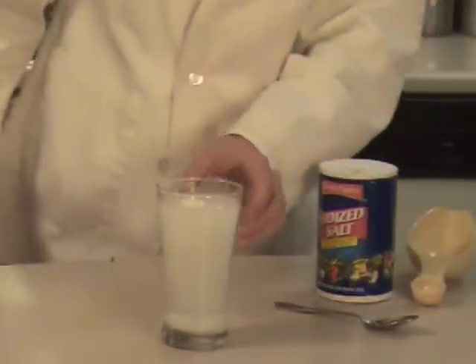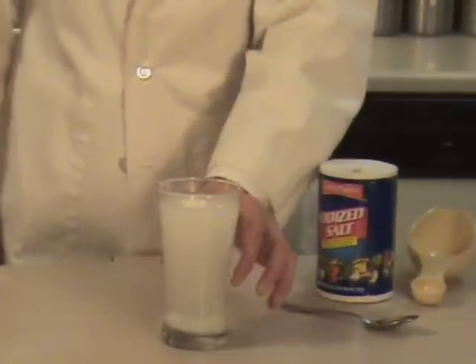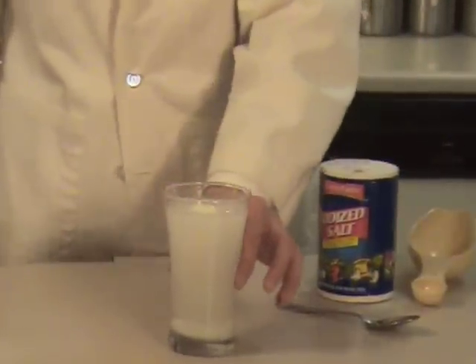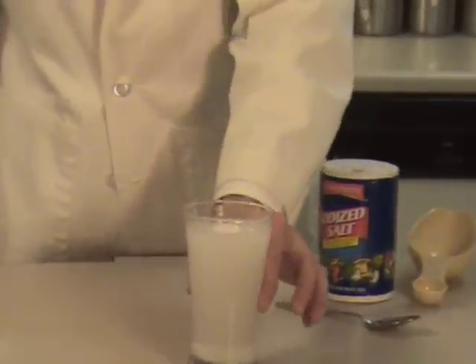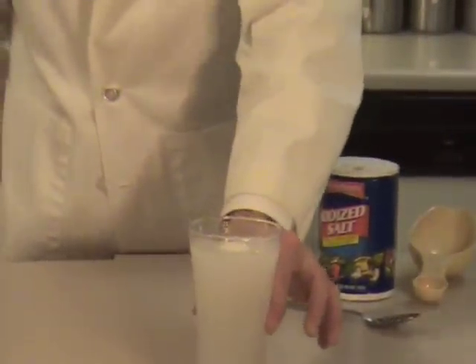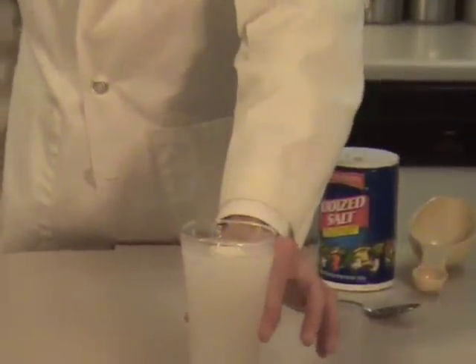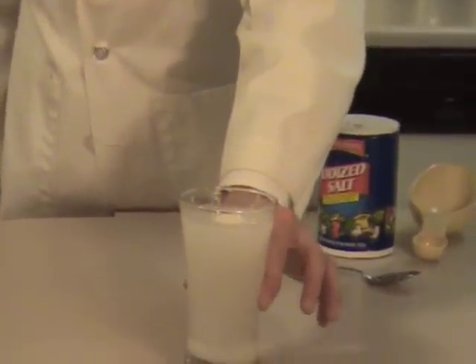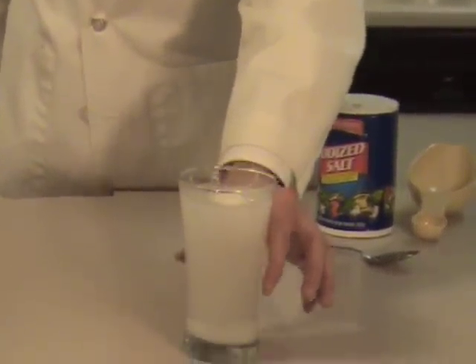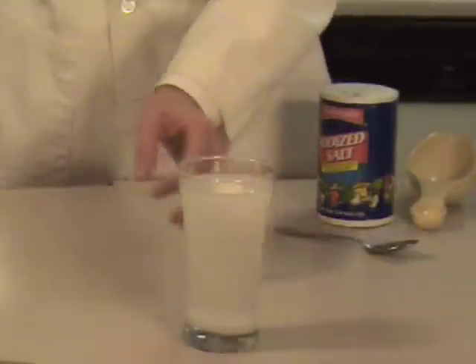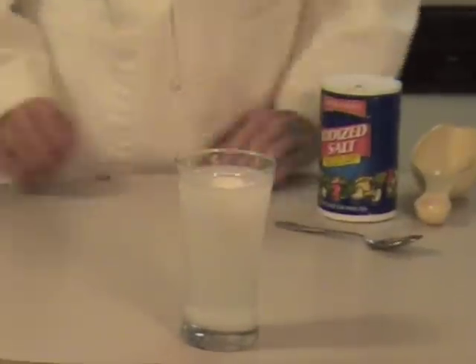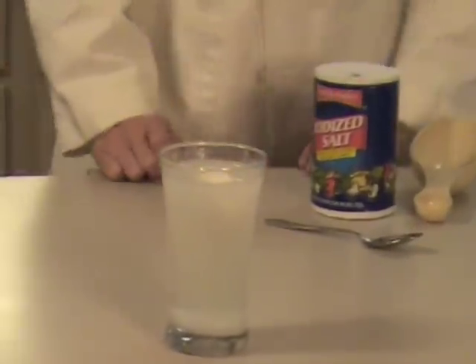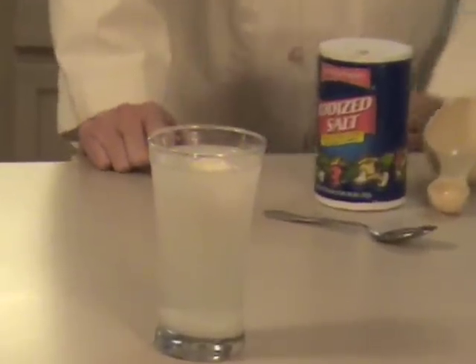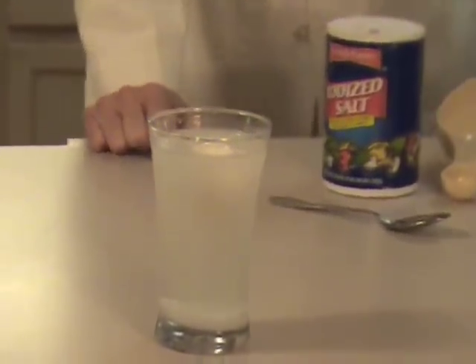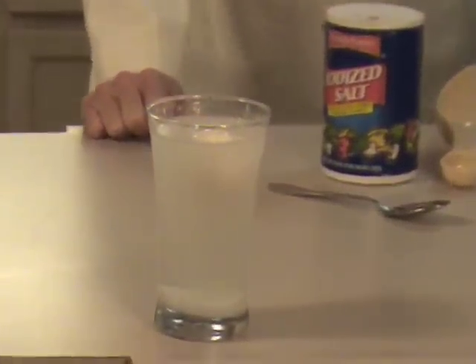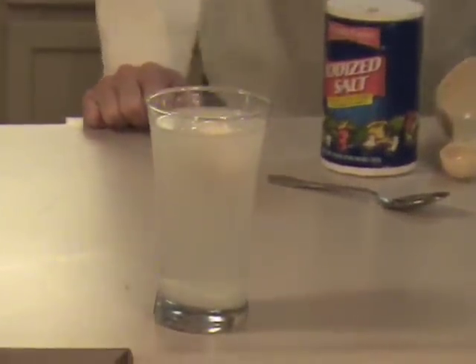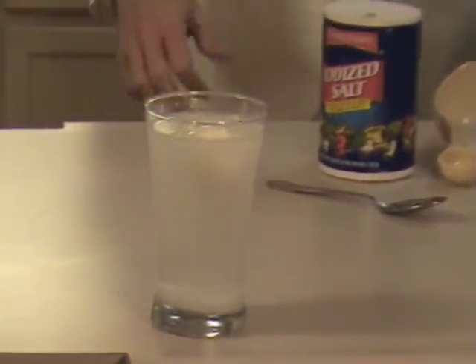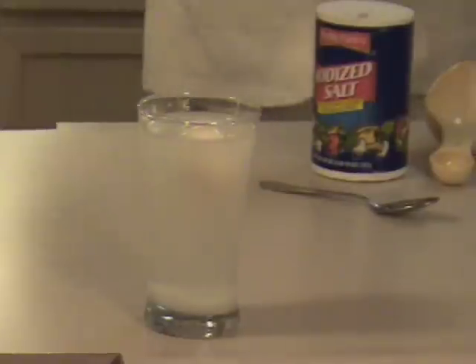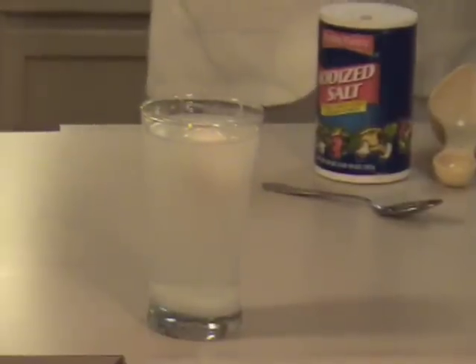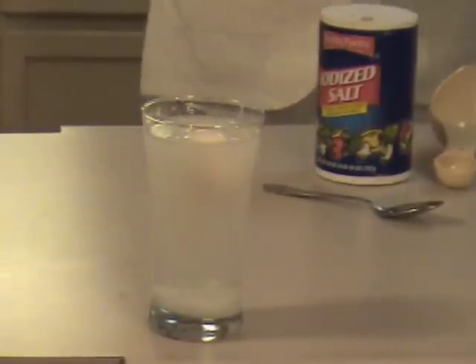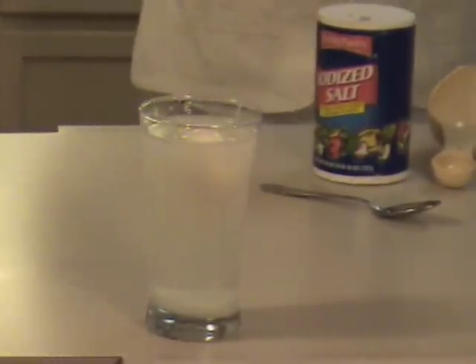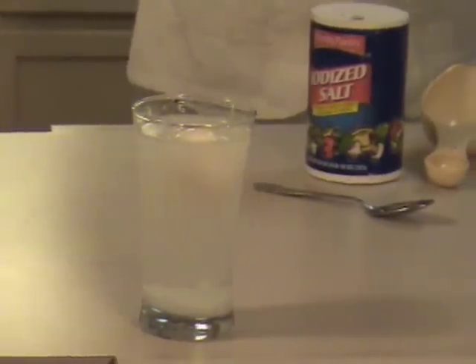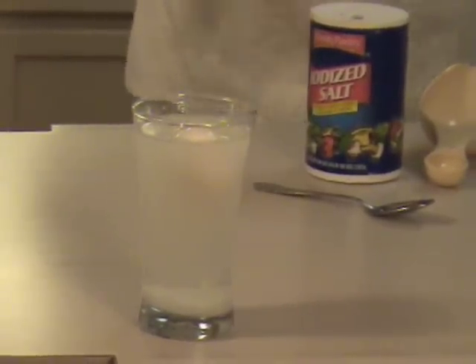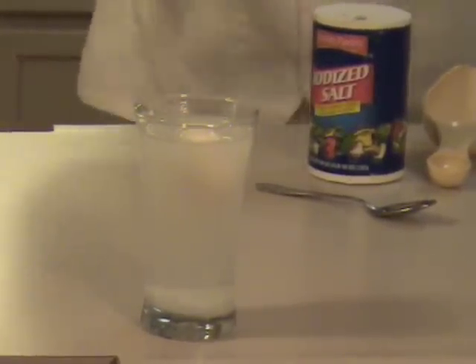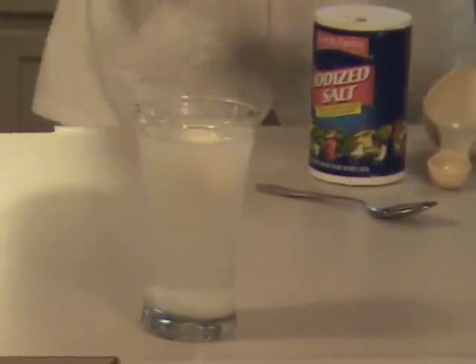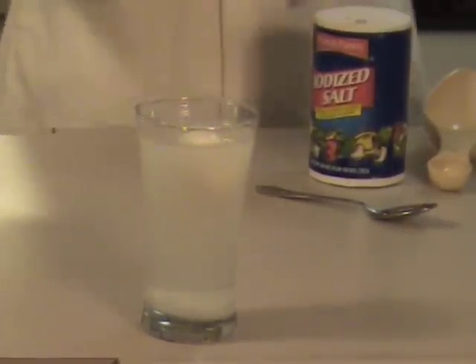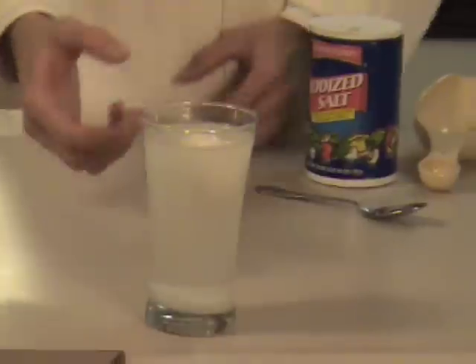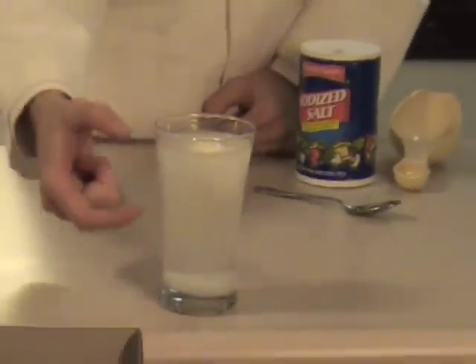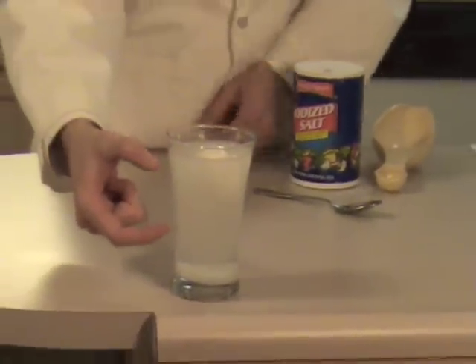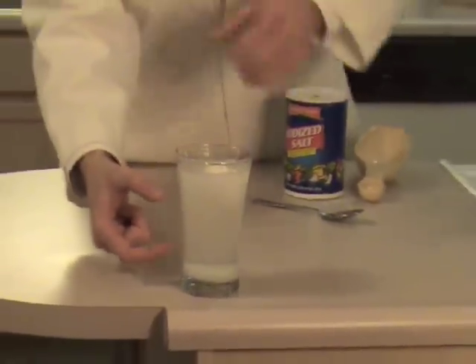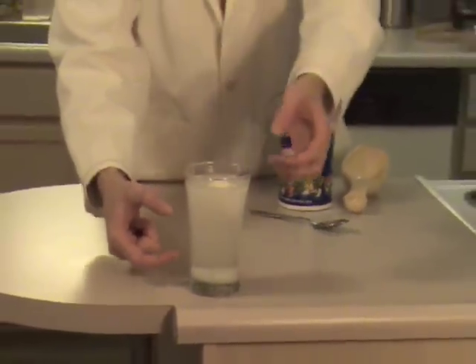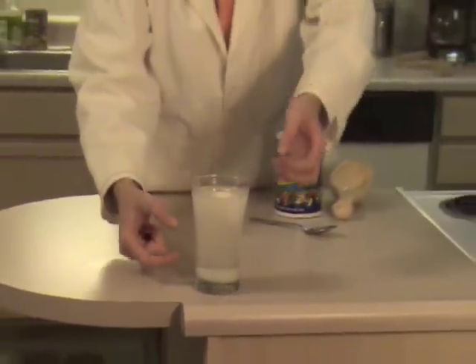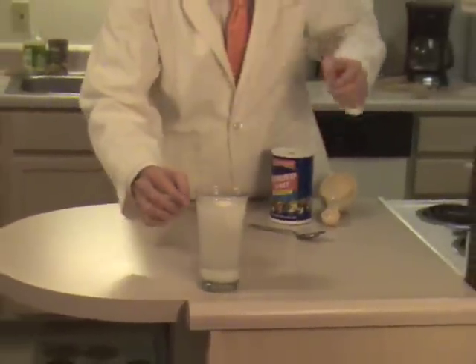If you look there, you can see the egg floating on top of the water. This happens because with all the salt inside the water, it creates a much more dense environment for the egg to sit on top of.